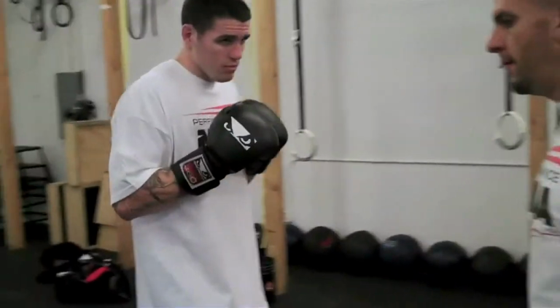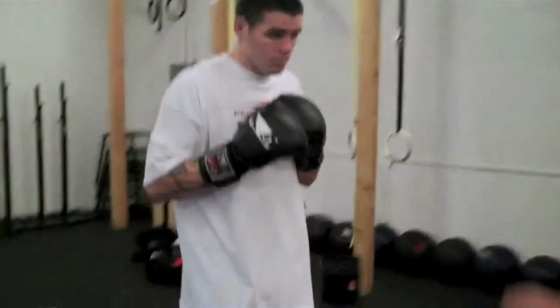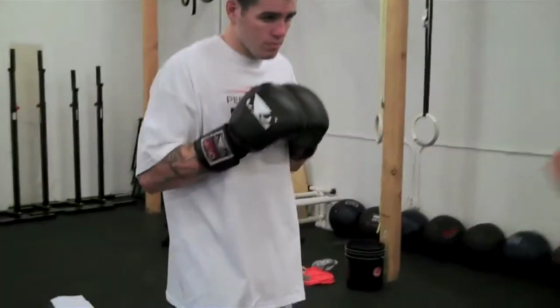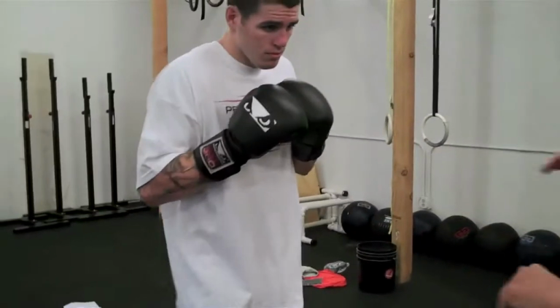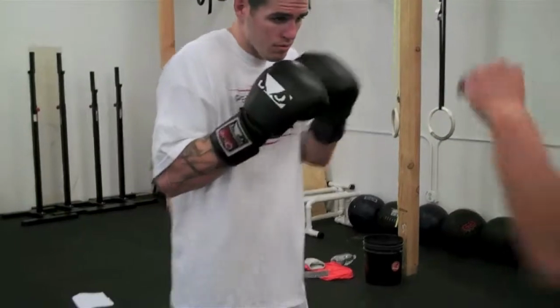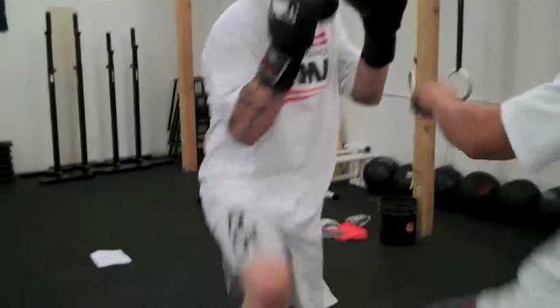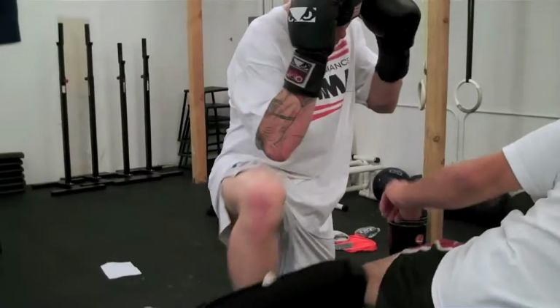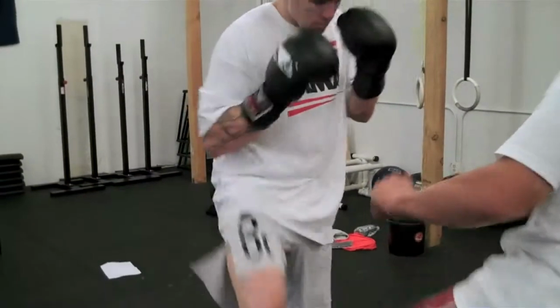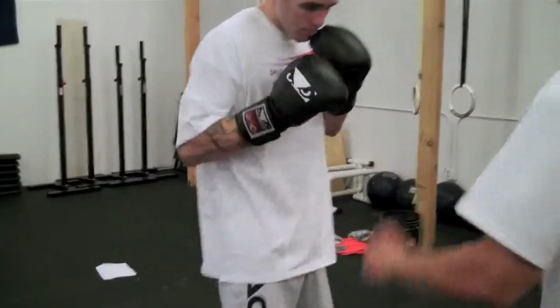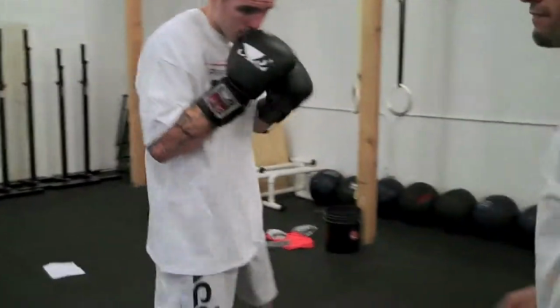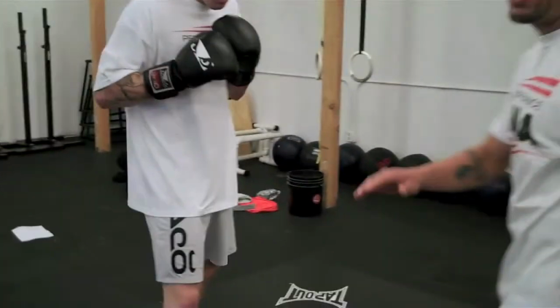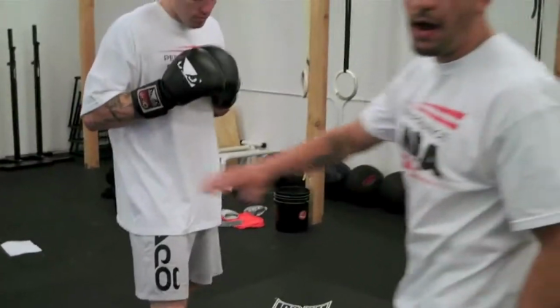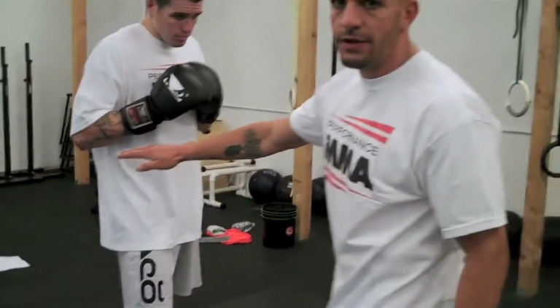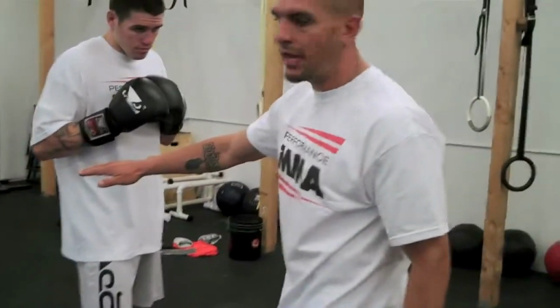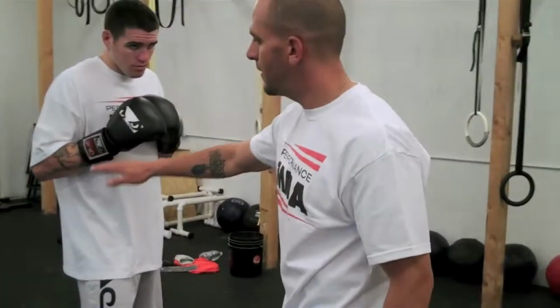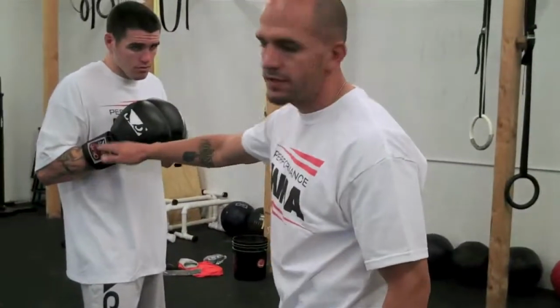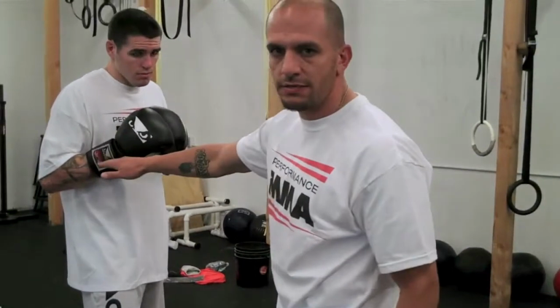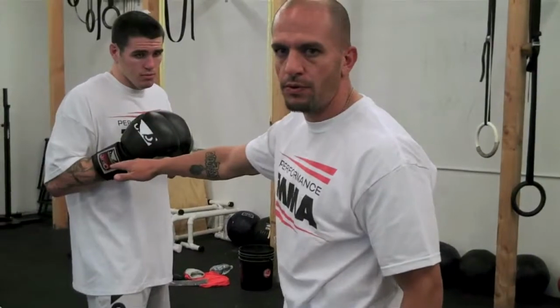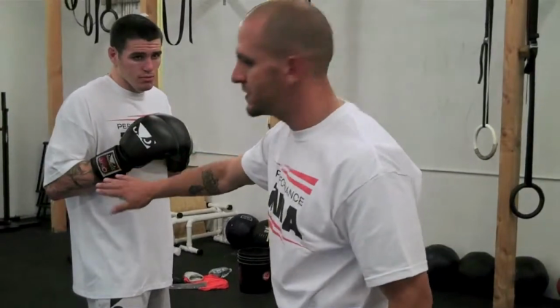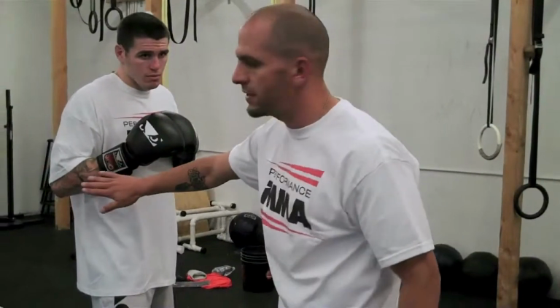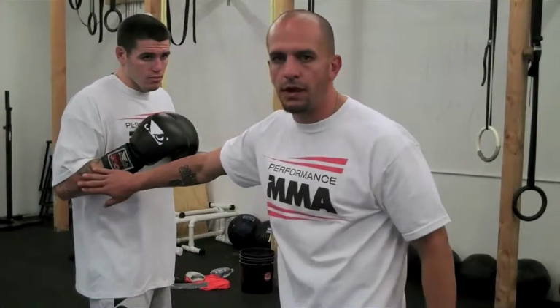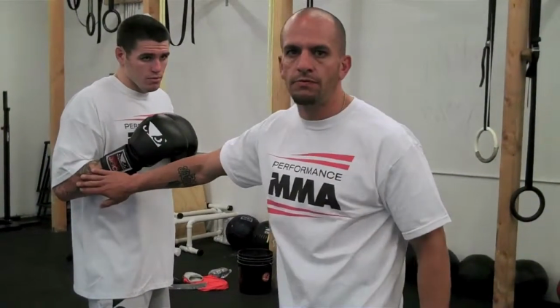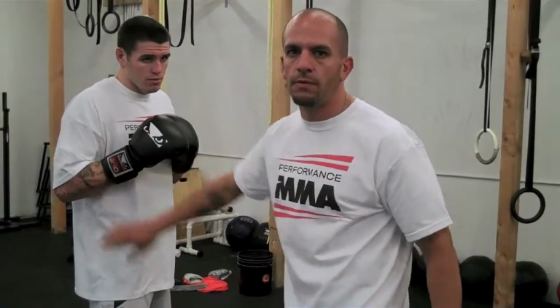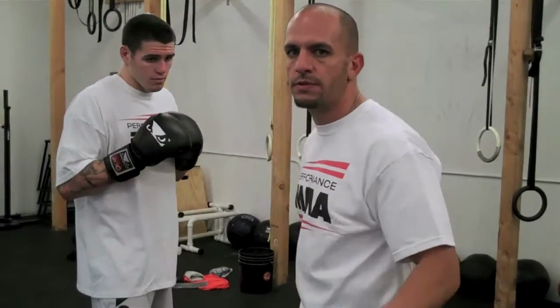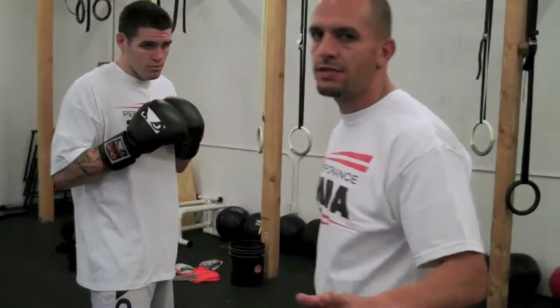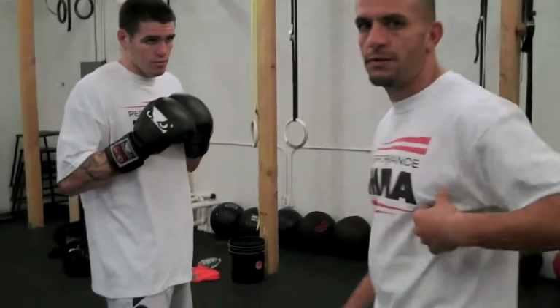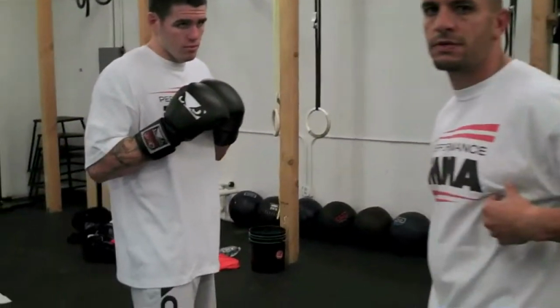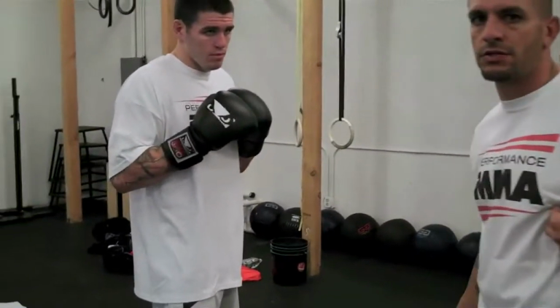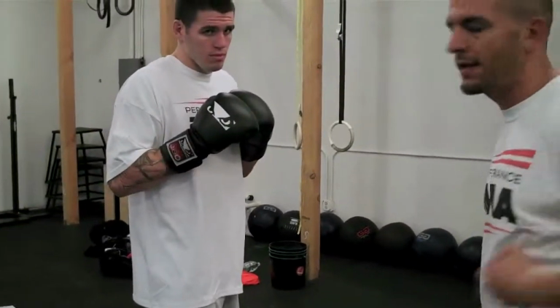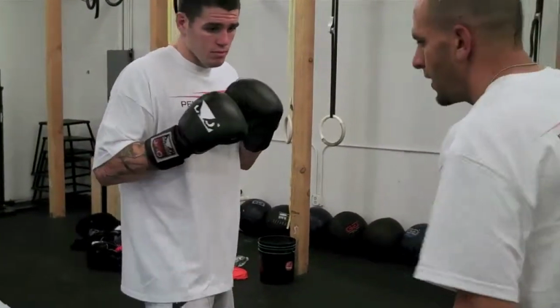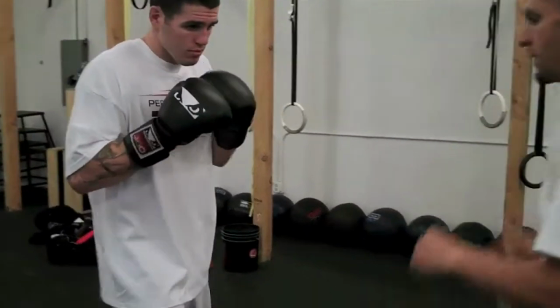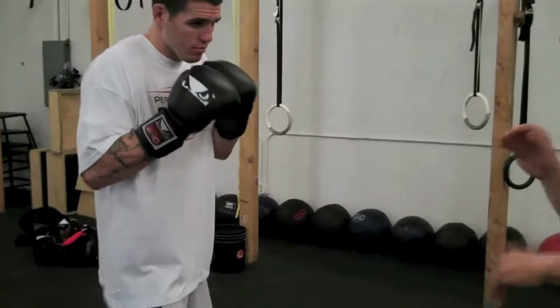So it looks like this. If I came higher than his leg, the reason that's important is because now his elbow and forearm are going to protect his ribs from catching my kick.